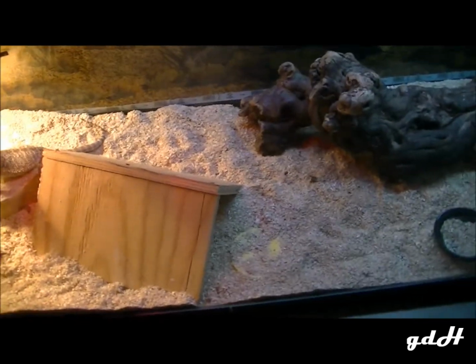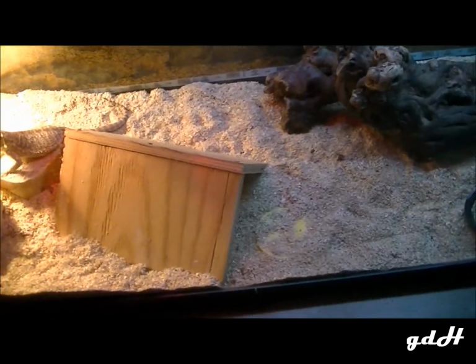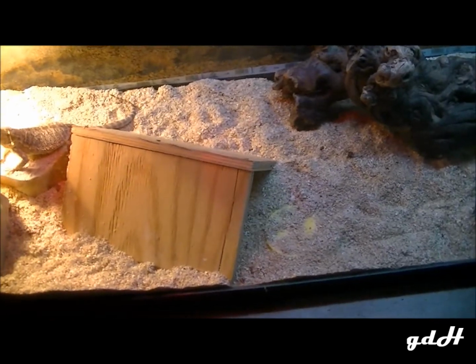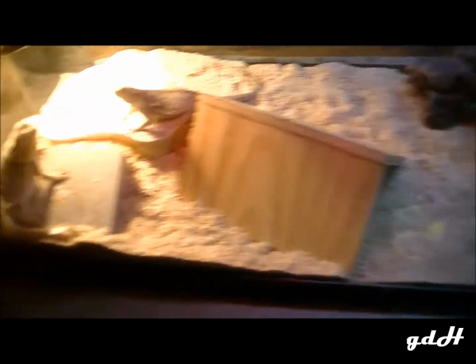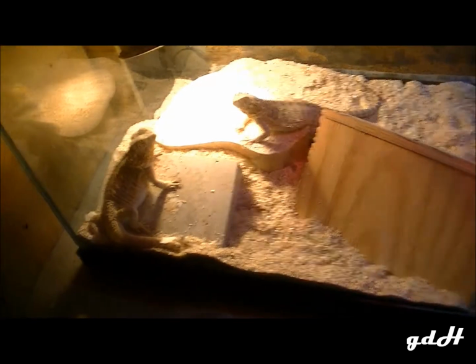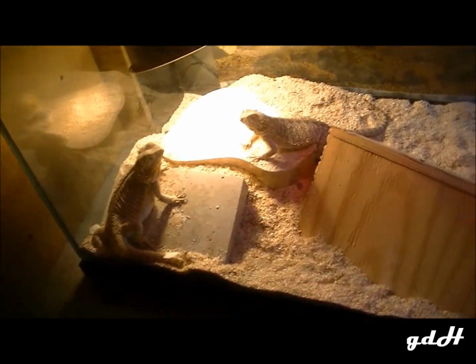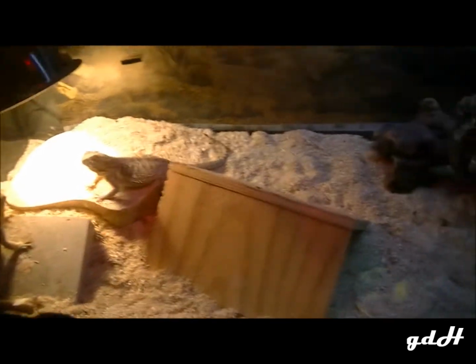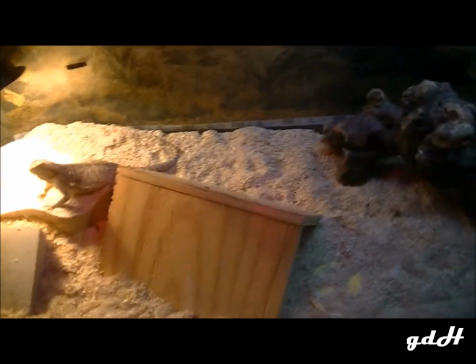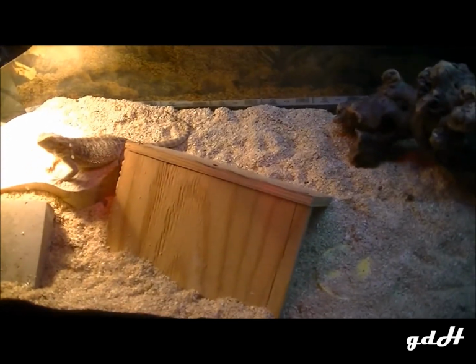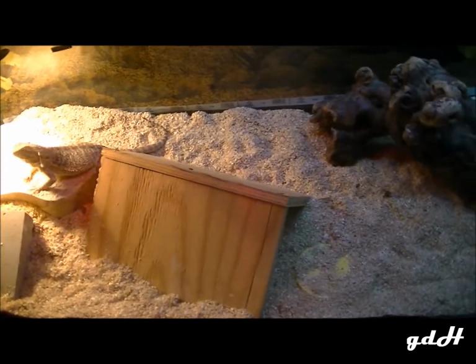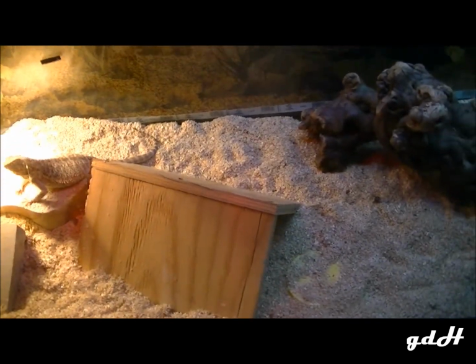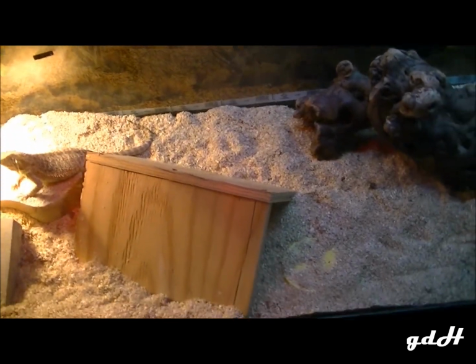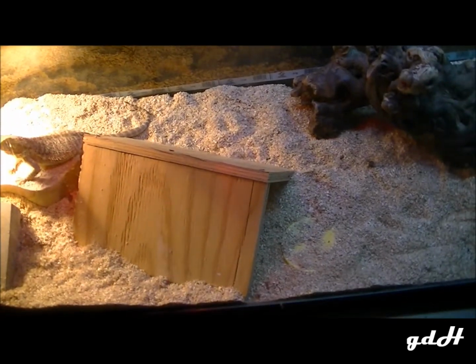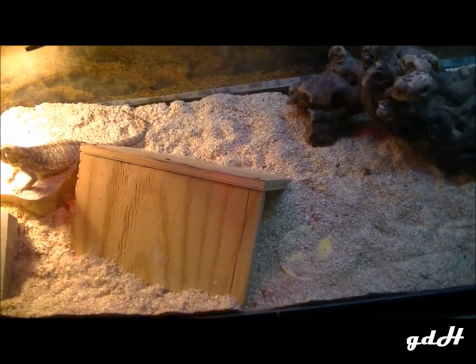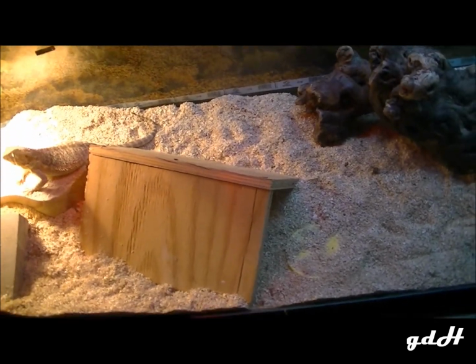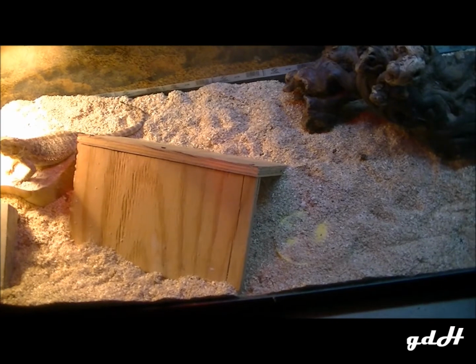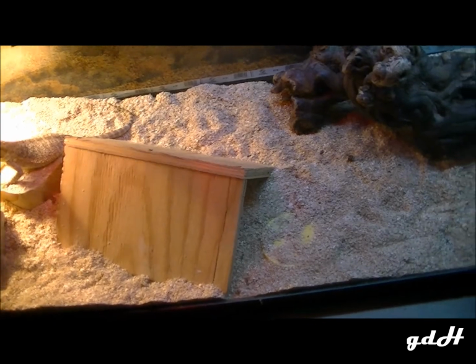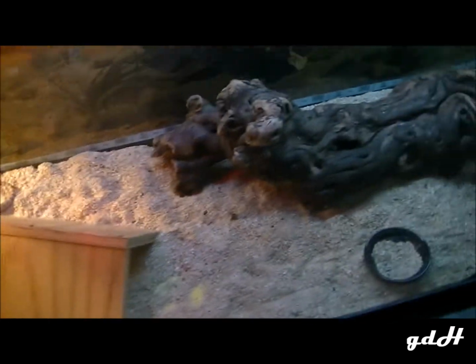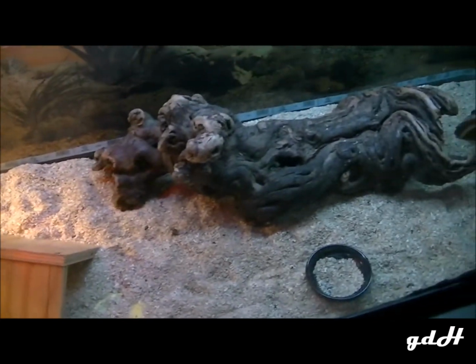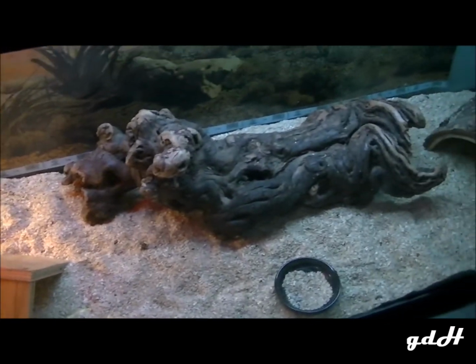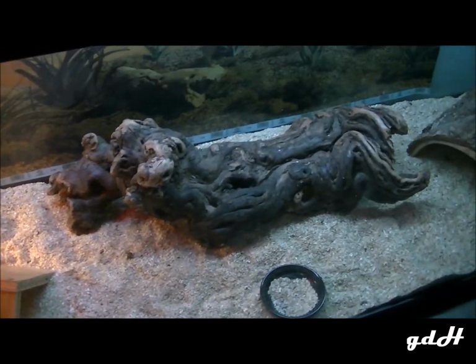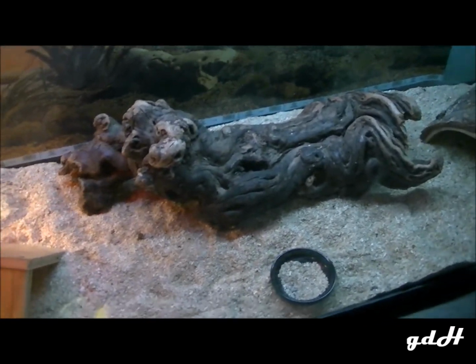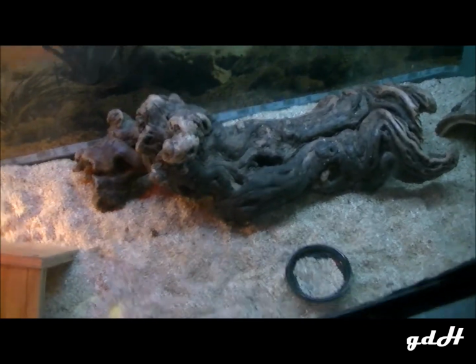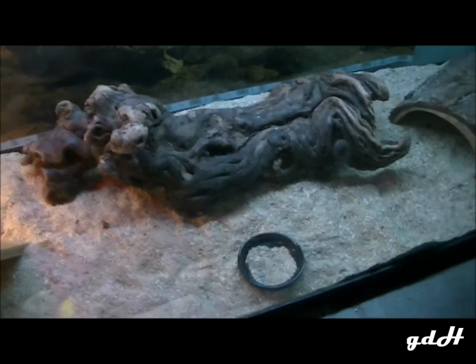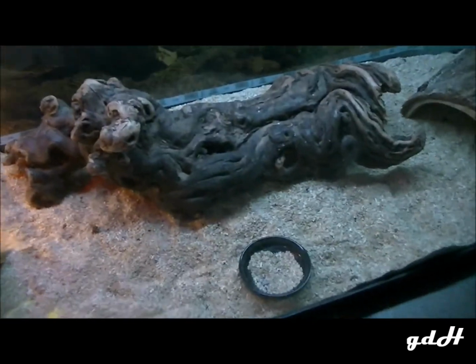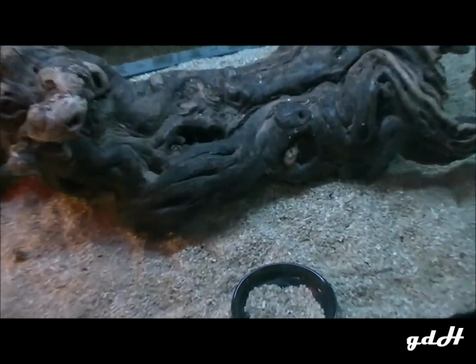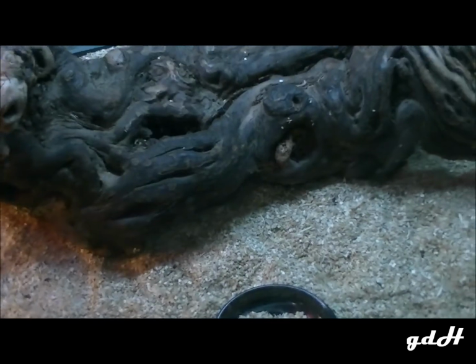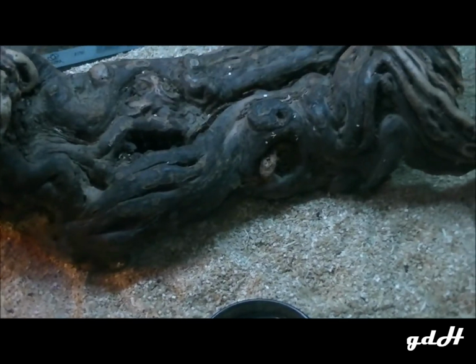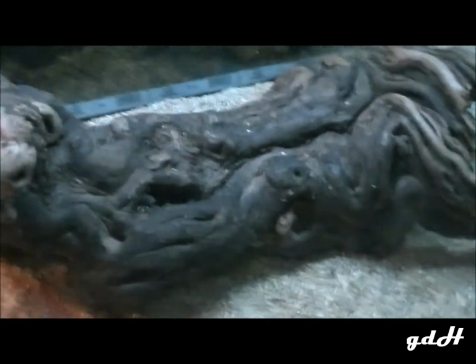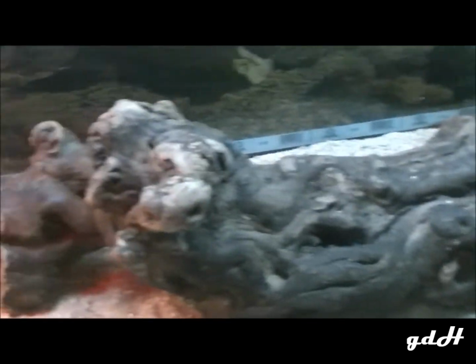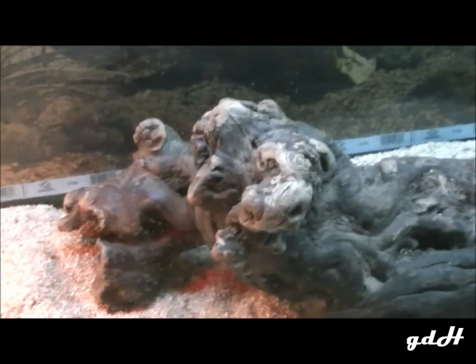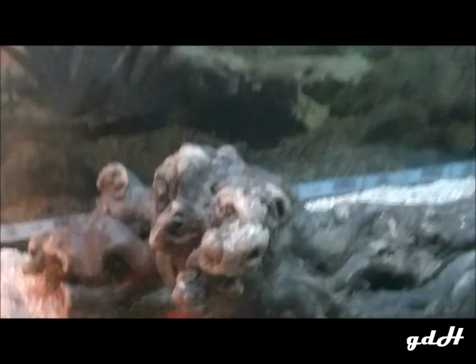That pyramid teepee is actually where I found the bearded dragon eggs that I'll show you later. There's also a log that they love to burrow out and go inside, and they climb up on it to get right under the UV light.